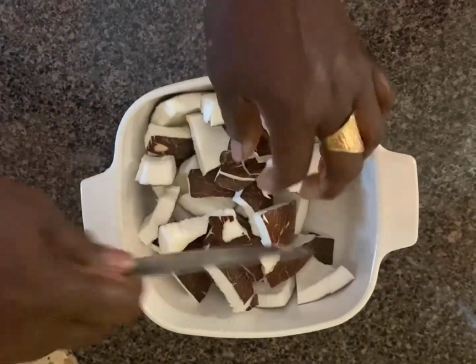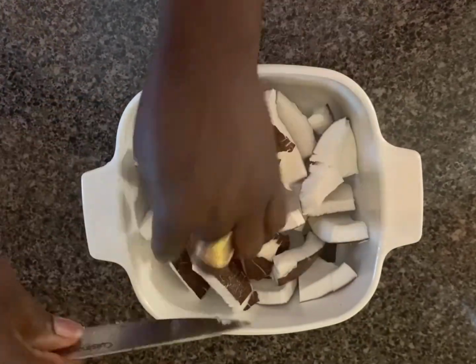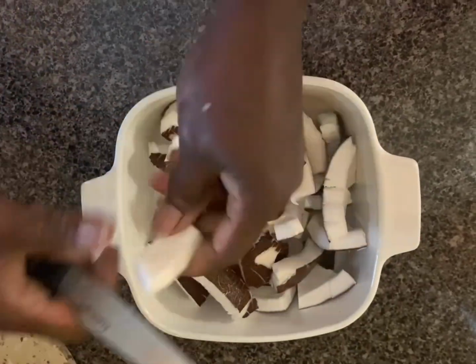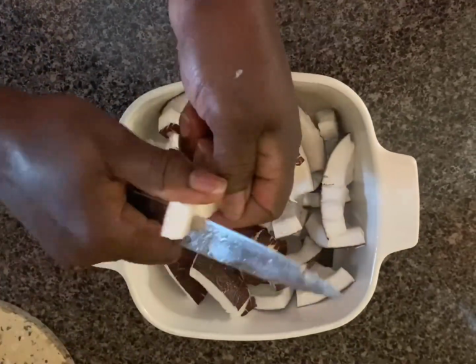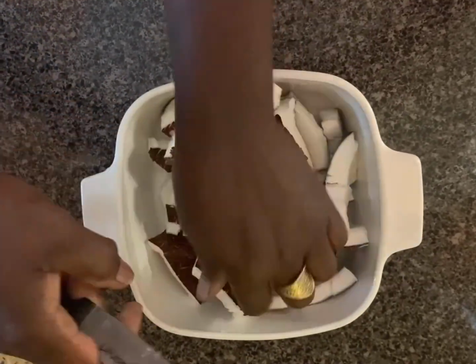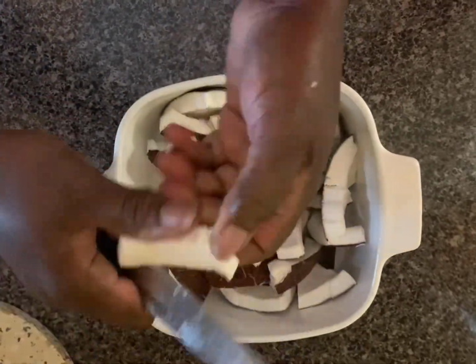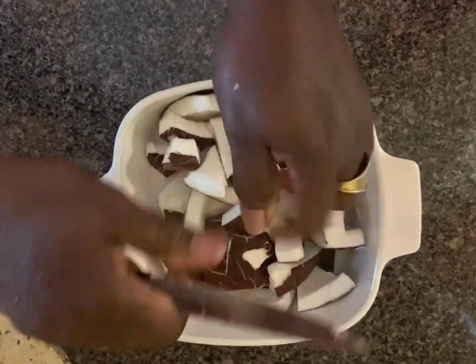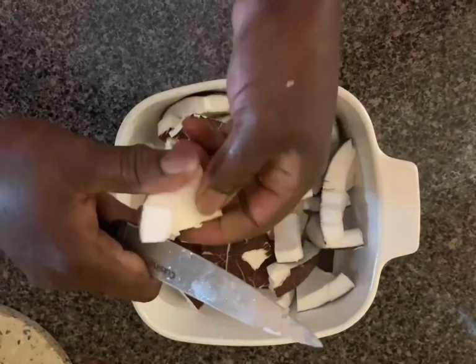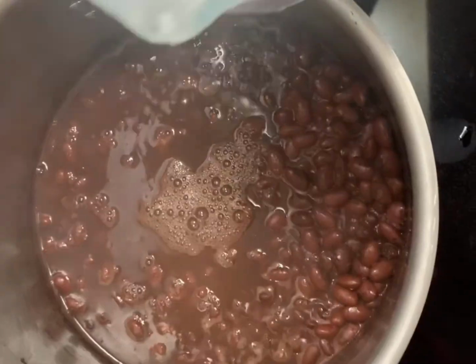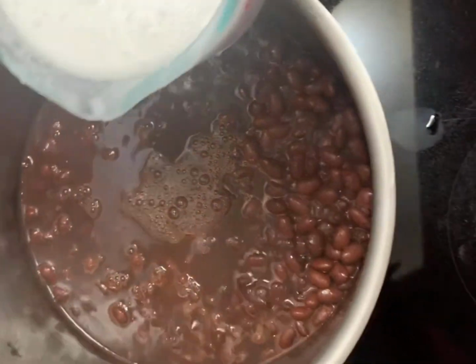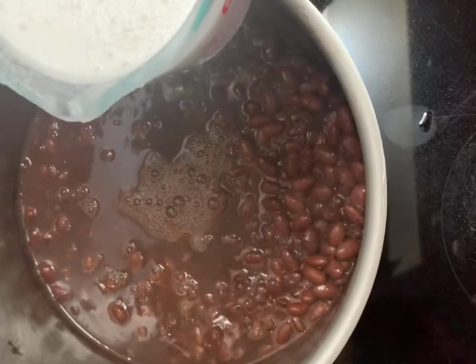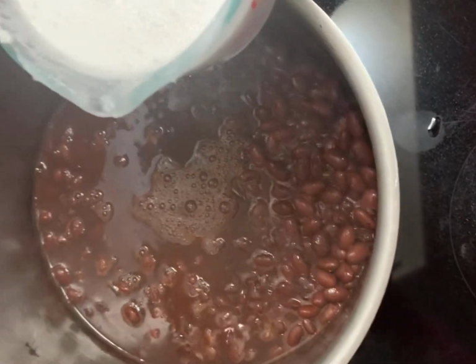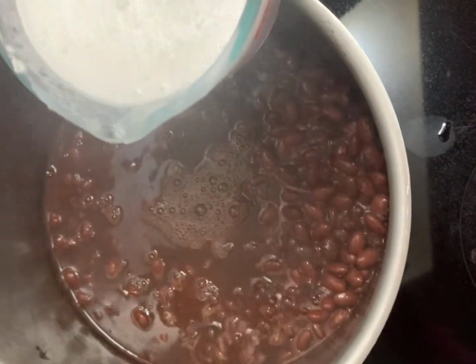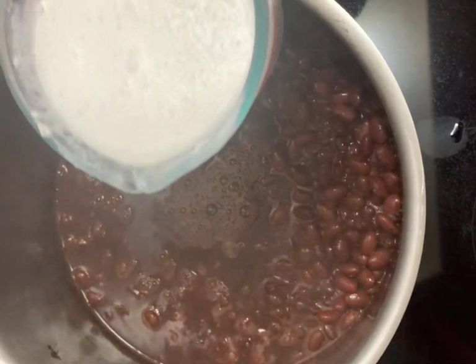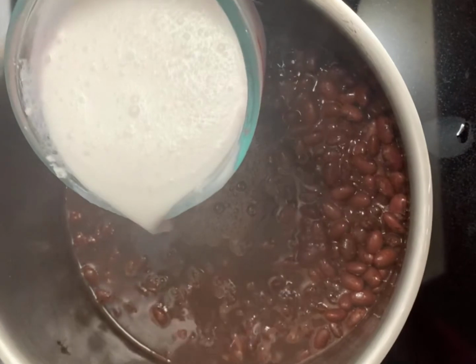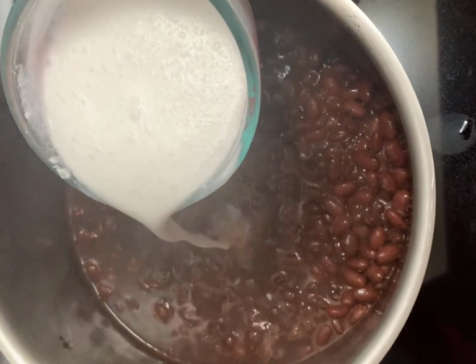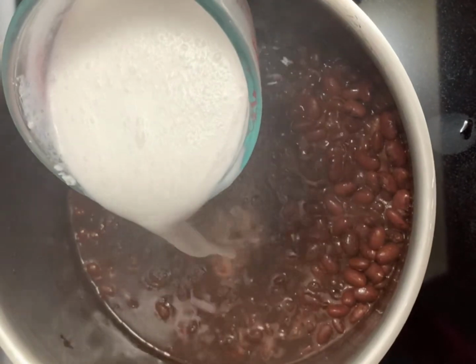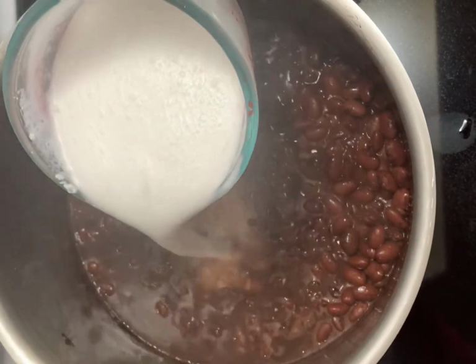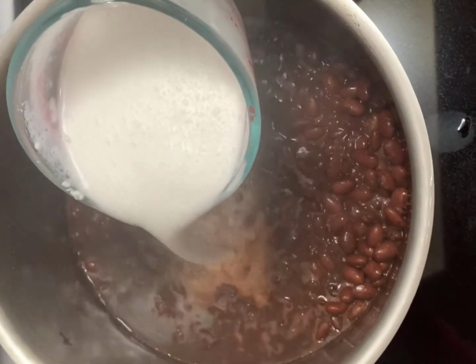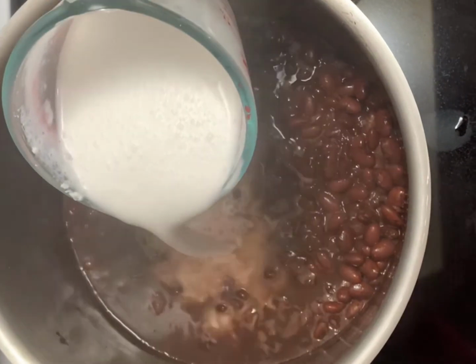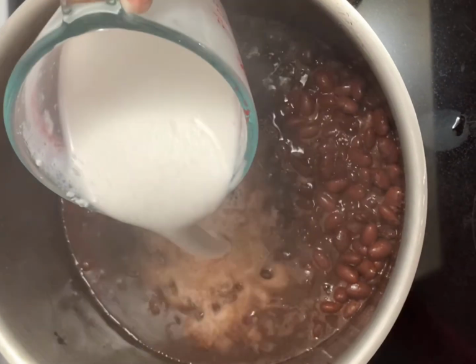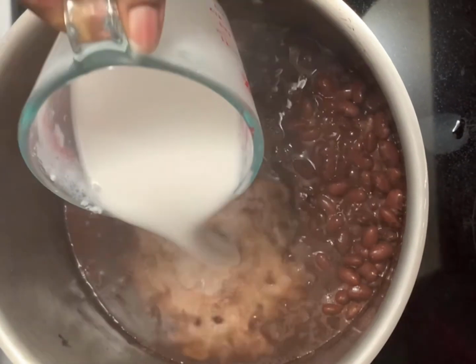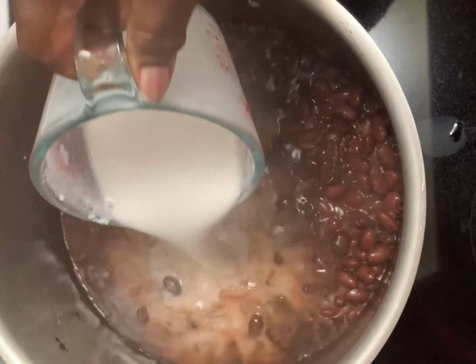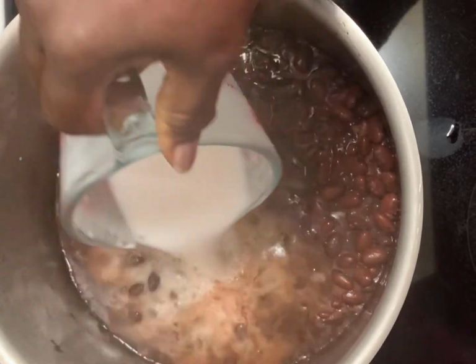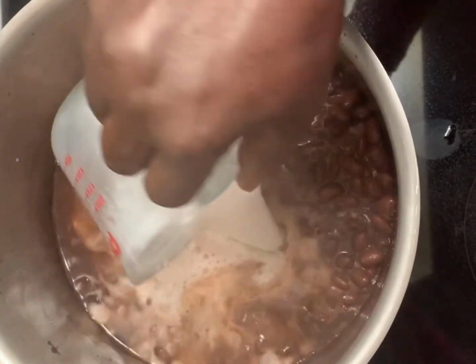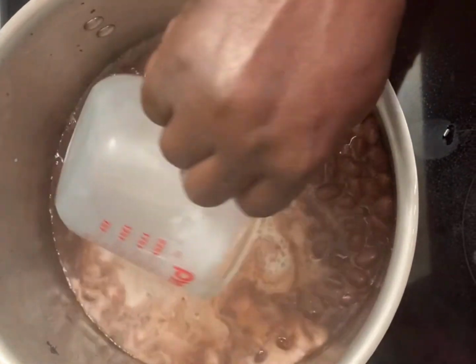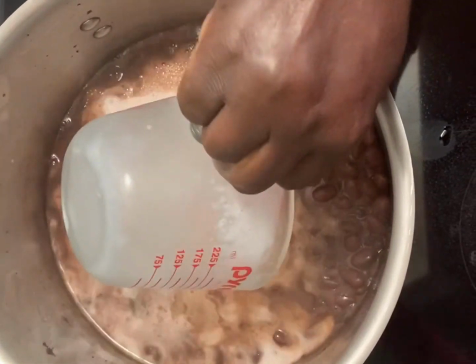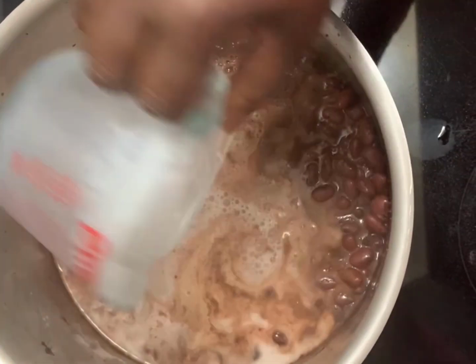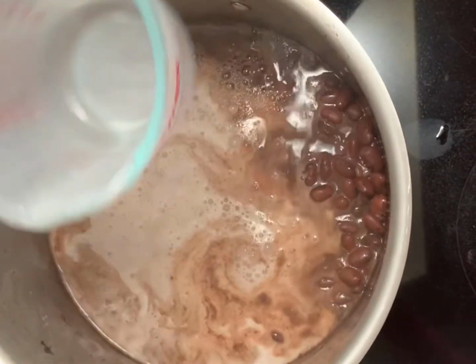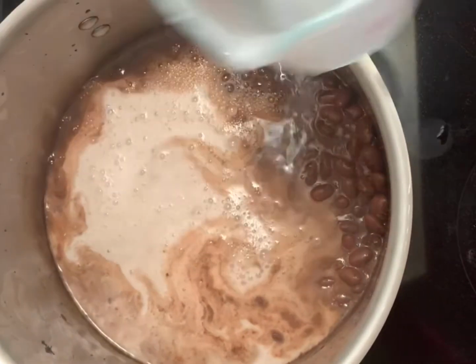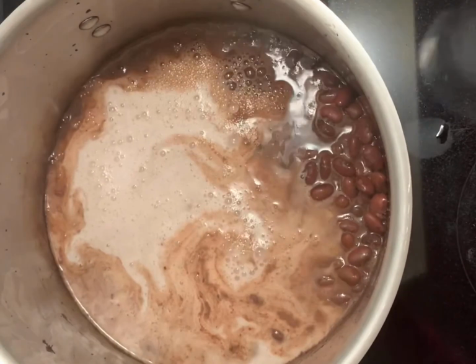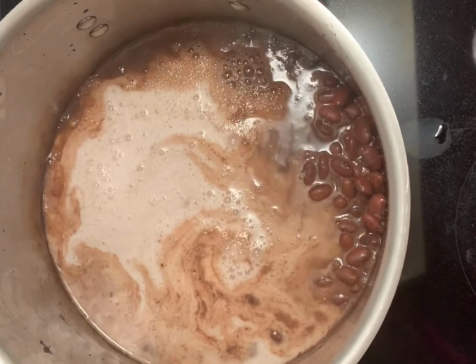After this is blended, I prepare two cups of coconut milk, which is added to the cooked peas.